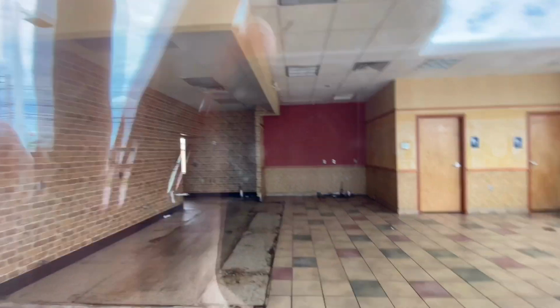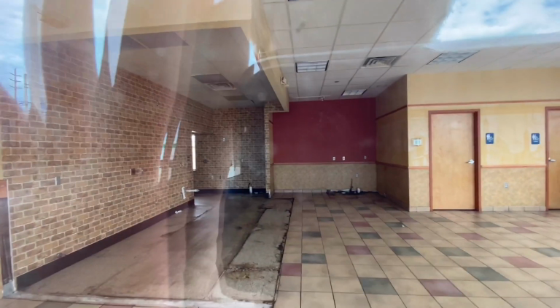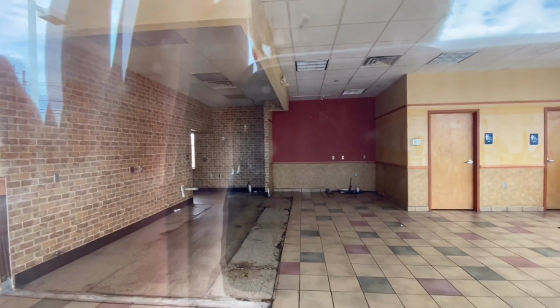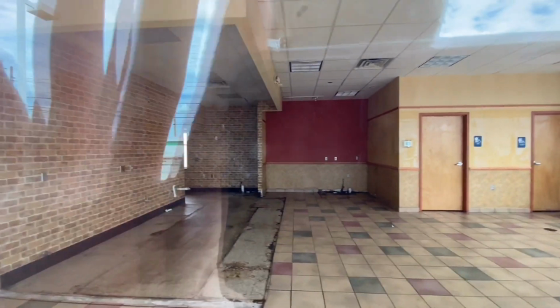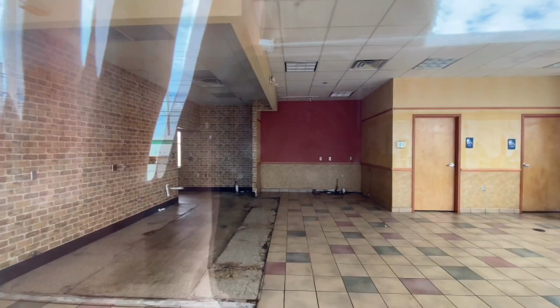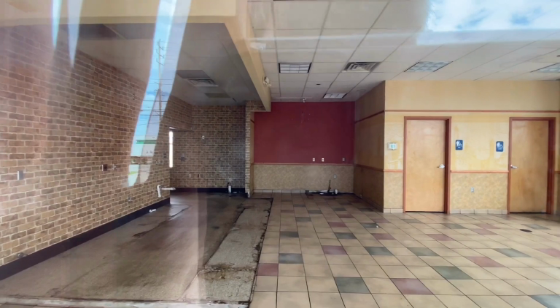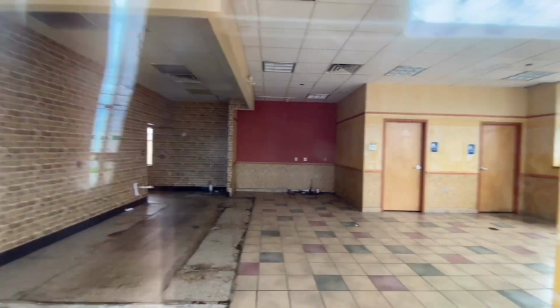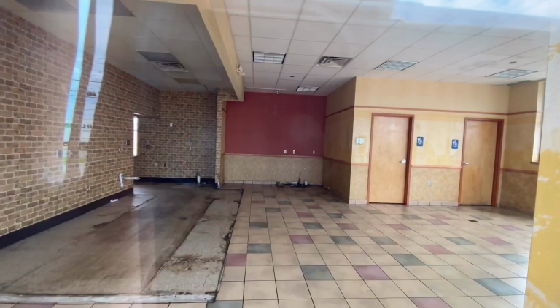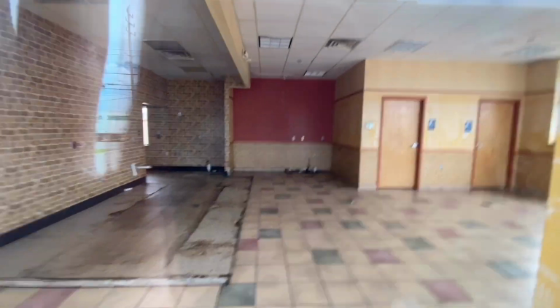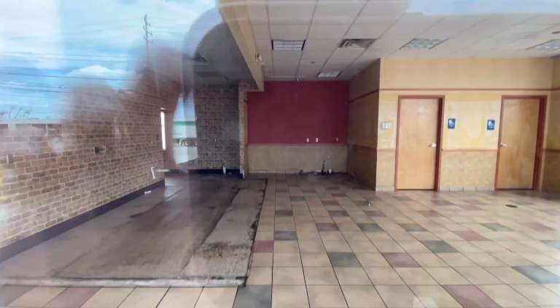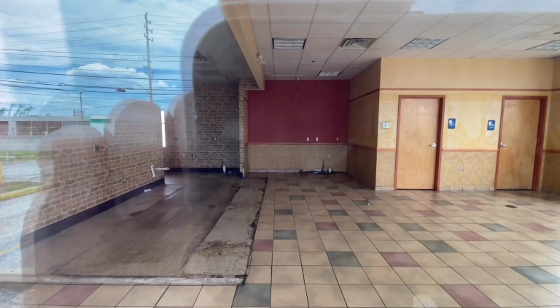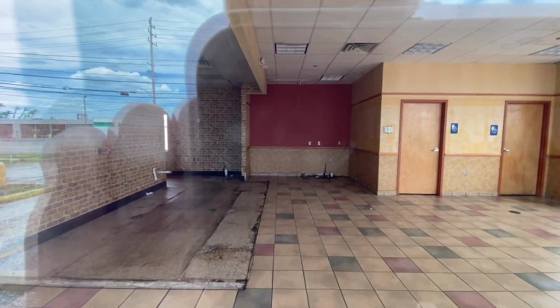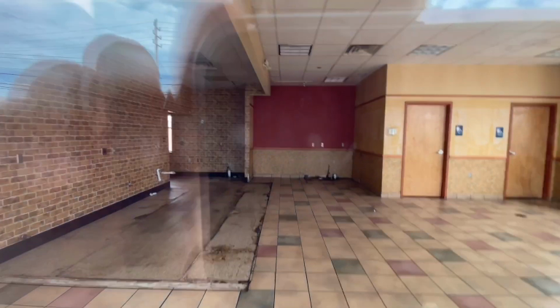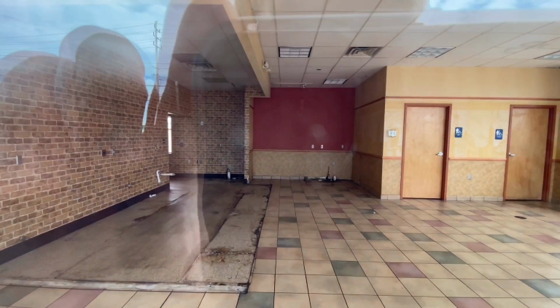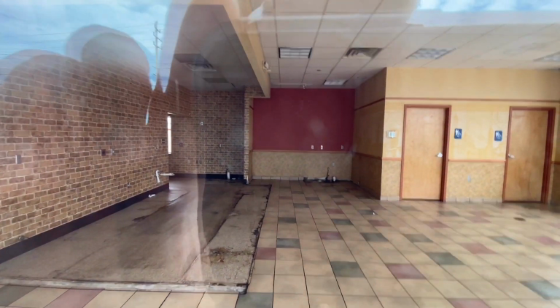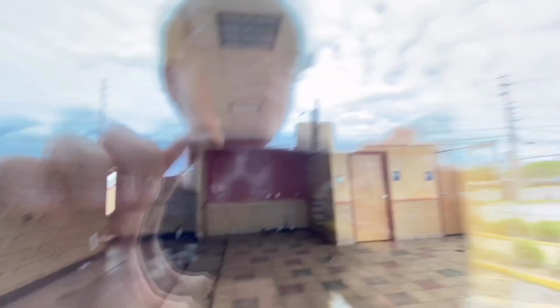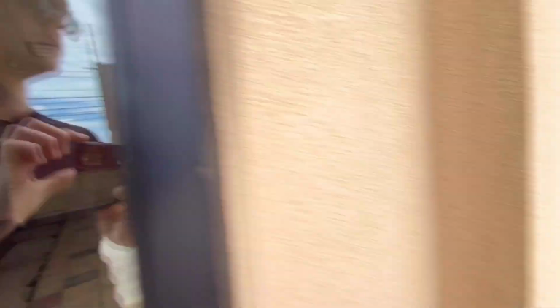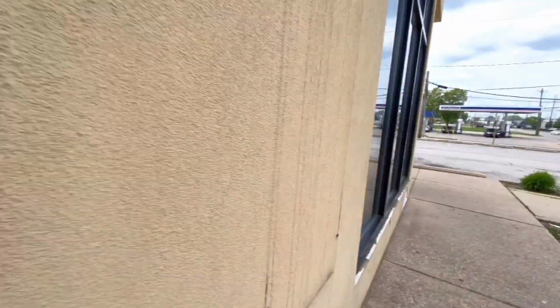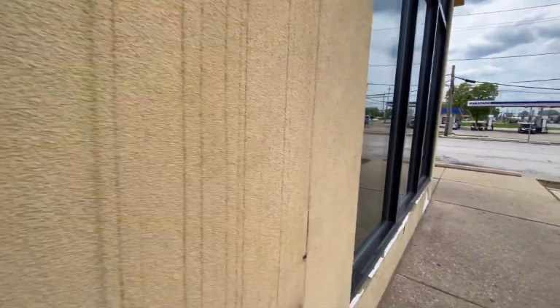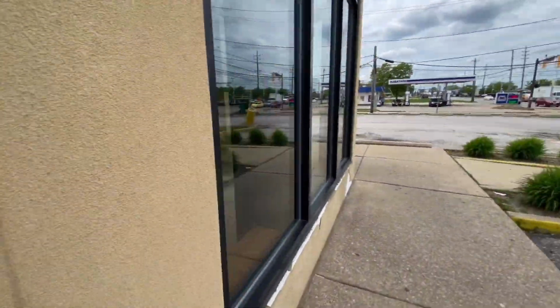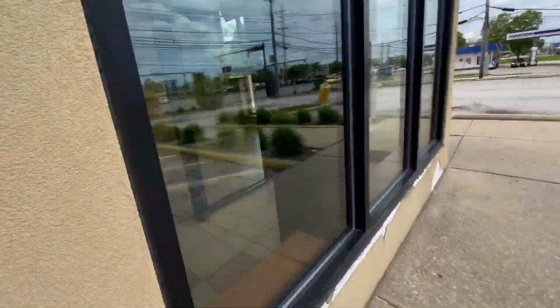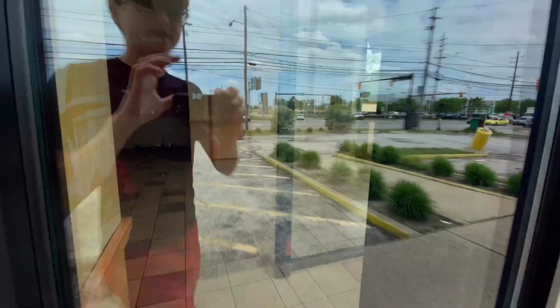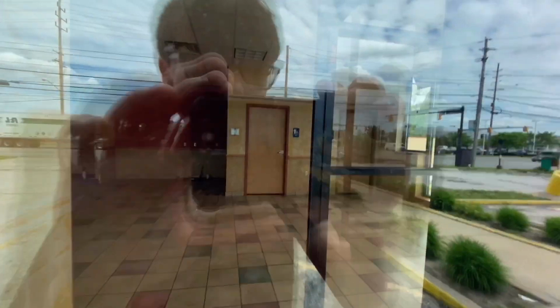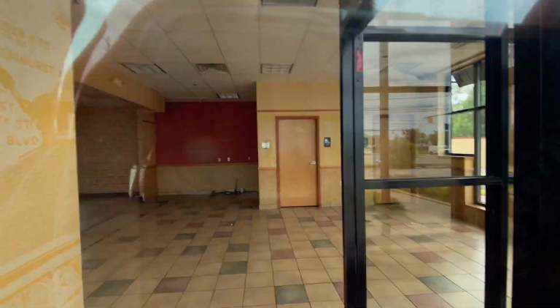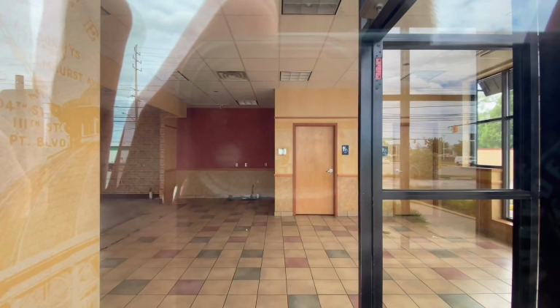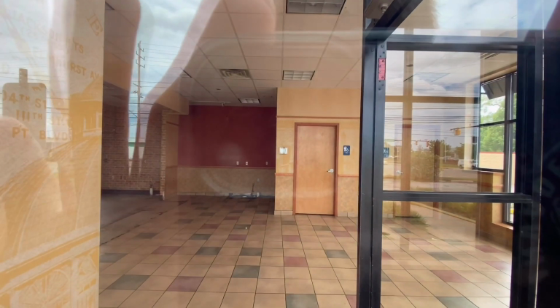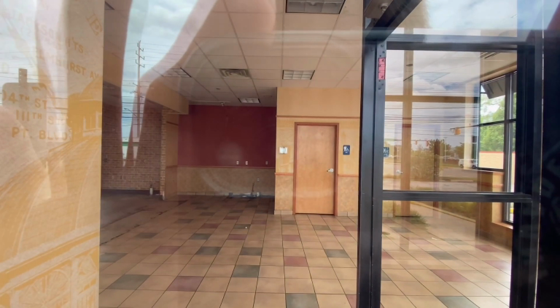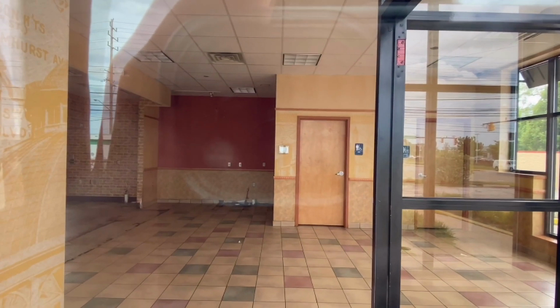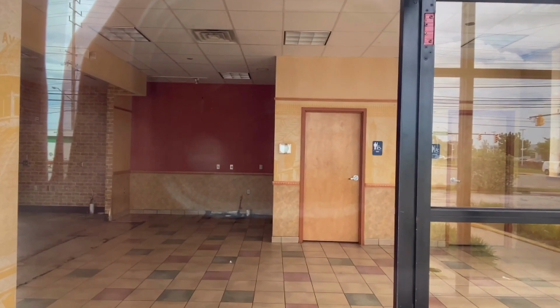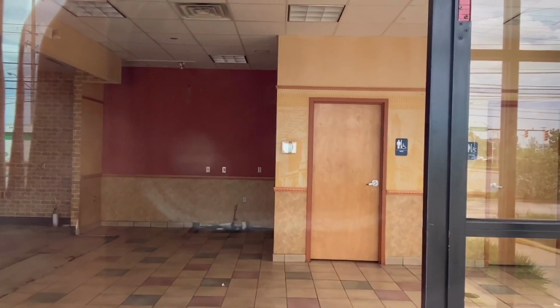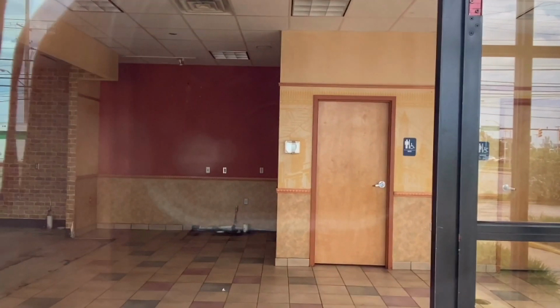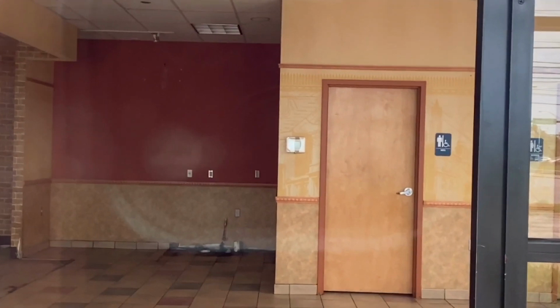Sorry about this being such a fast video. I was never in here so I don't know how the setup was, but I'm guessing right there was a counter where that thing is on the floor.